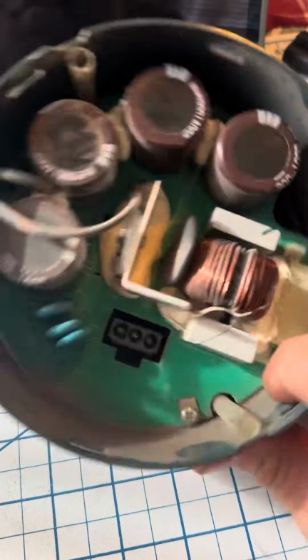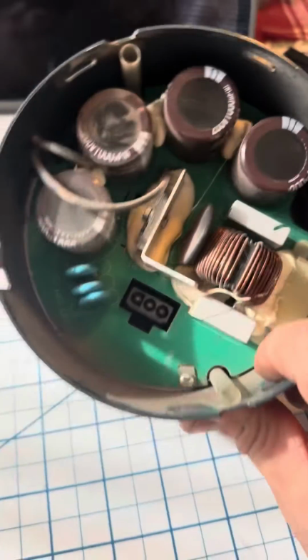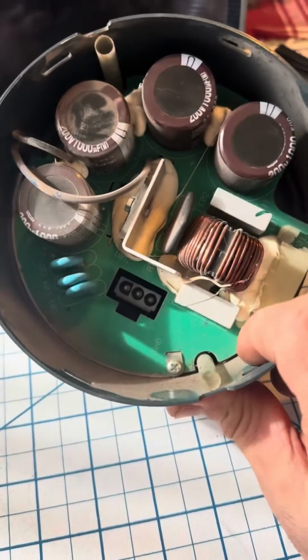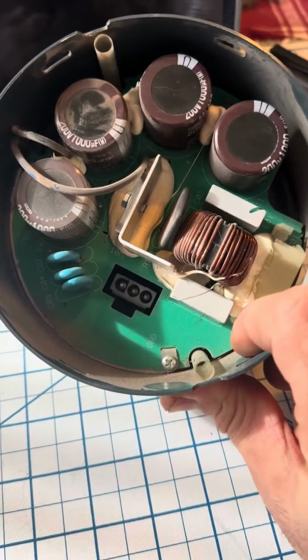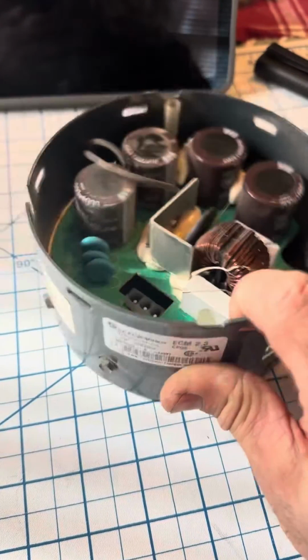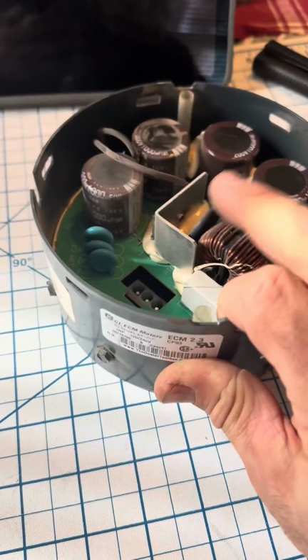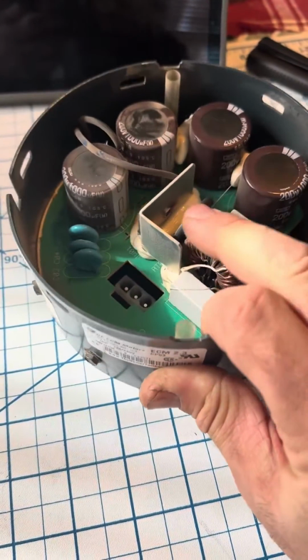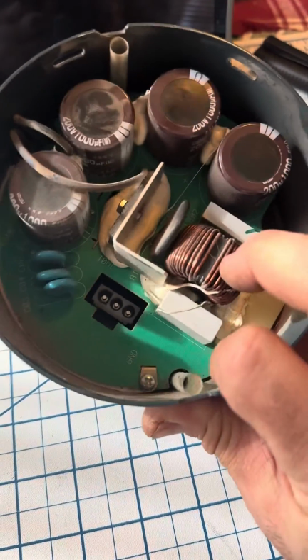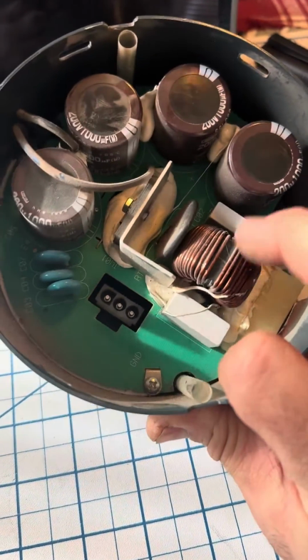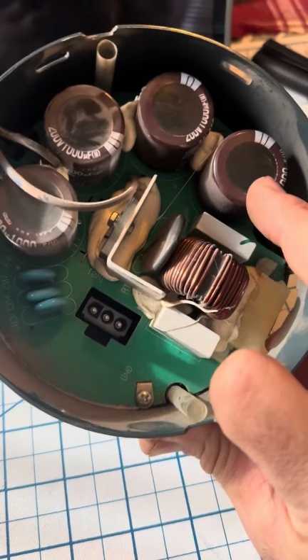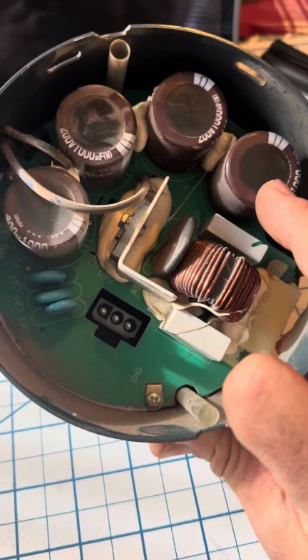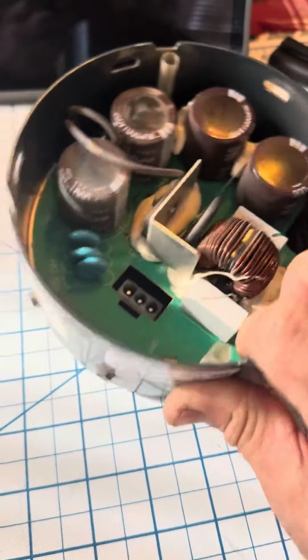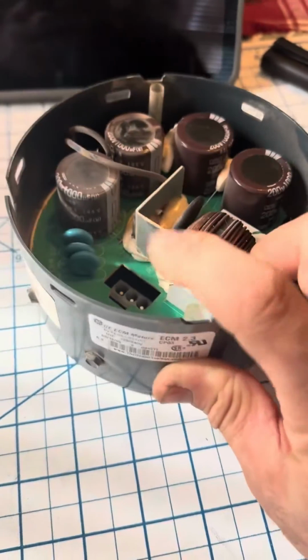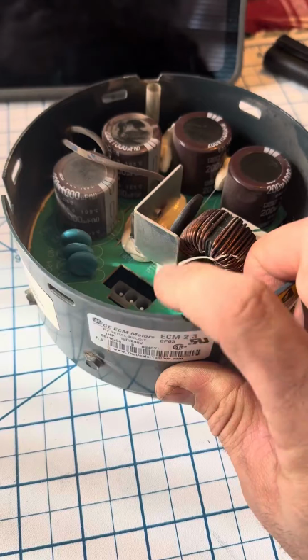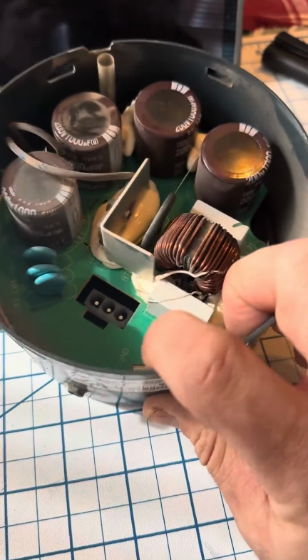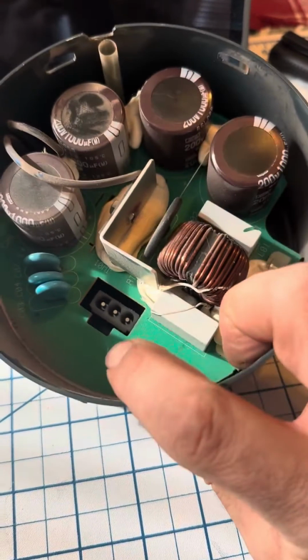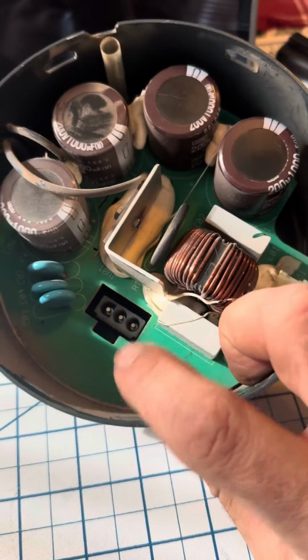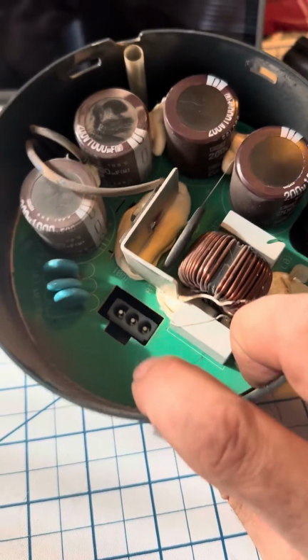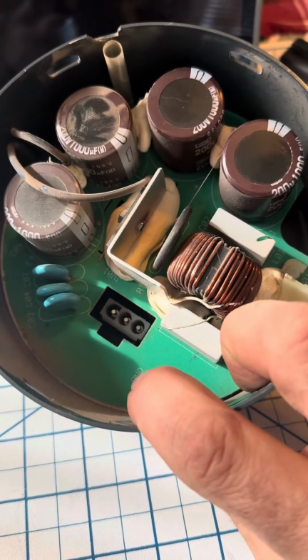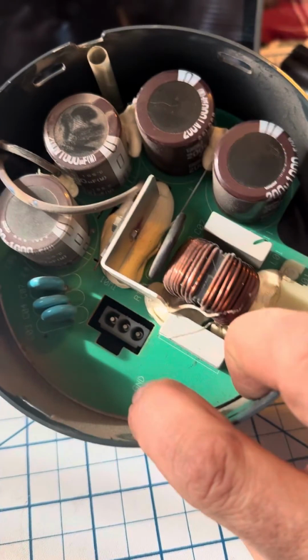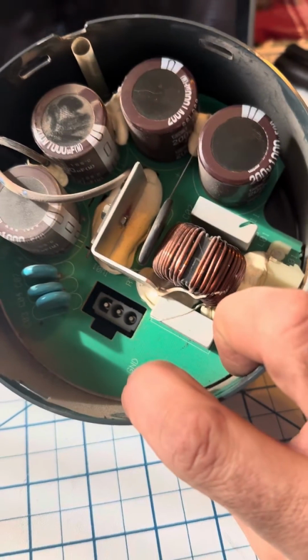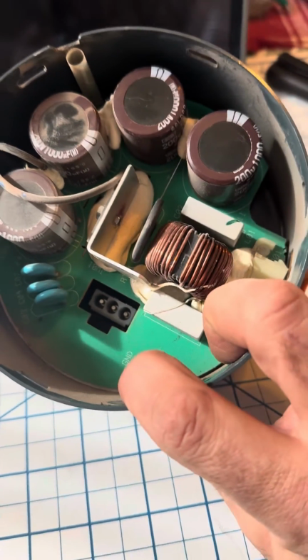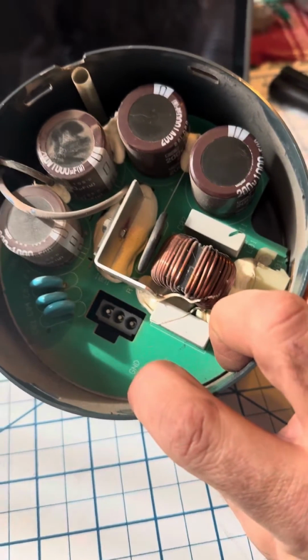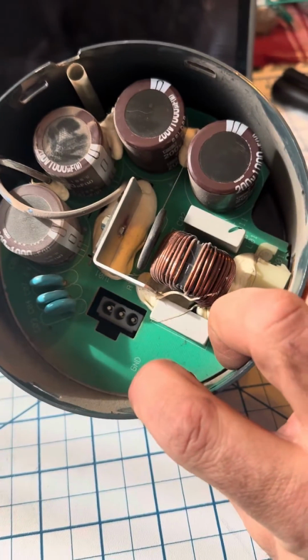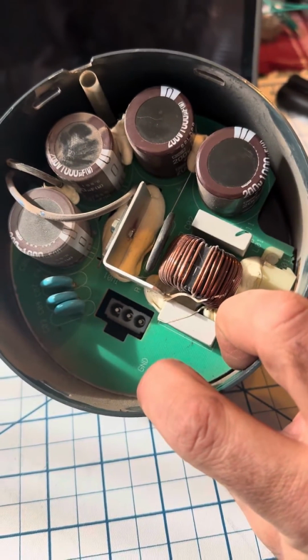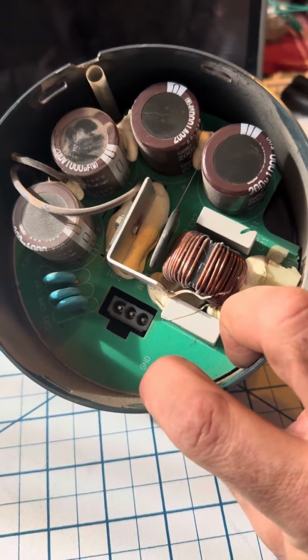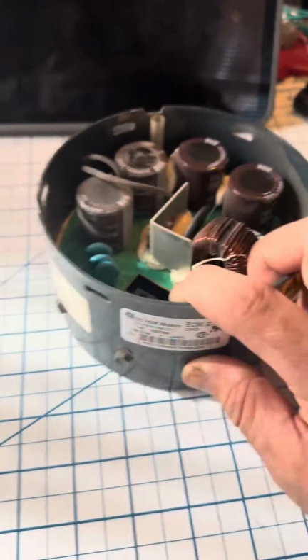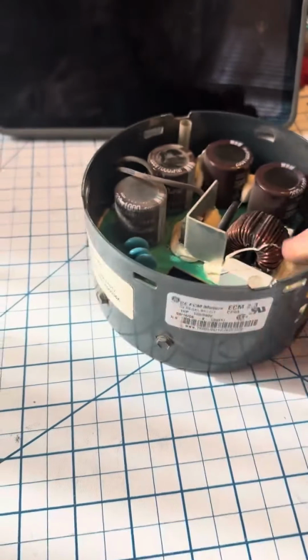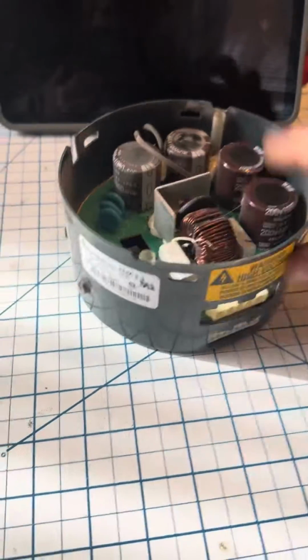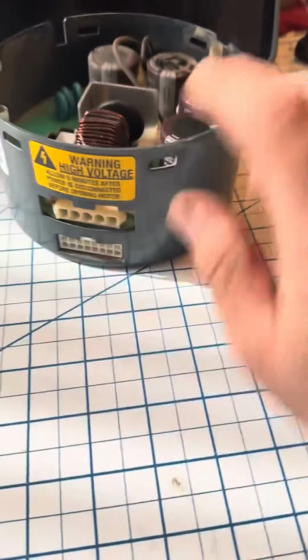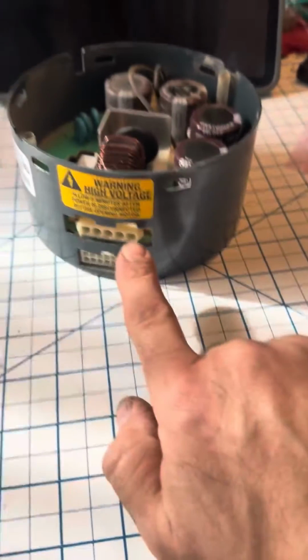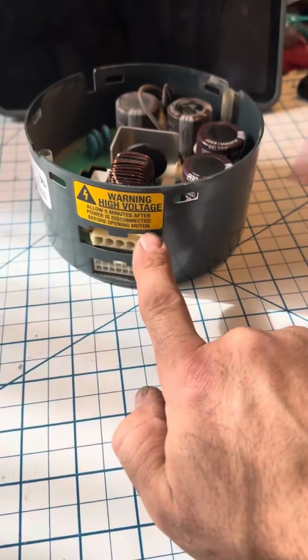There's a lot going on in here. That thermistor protects all your caps and the circuitry with the MOSFETs underneath on this board. We'll take a look at all that stuff and make sure nothing else looks crispy.